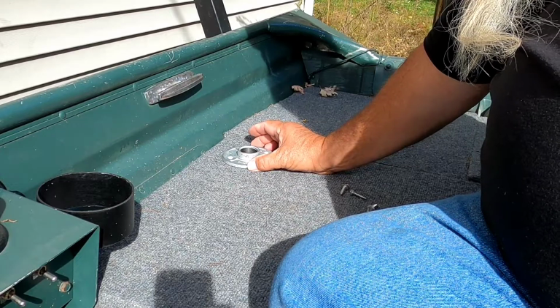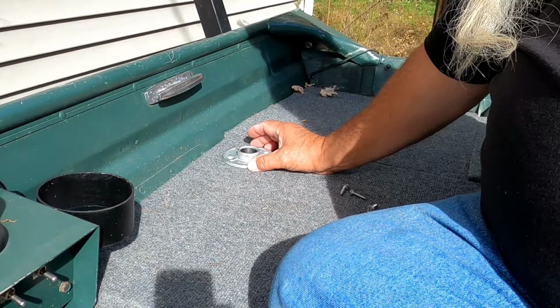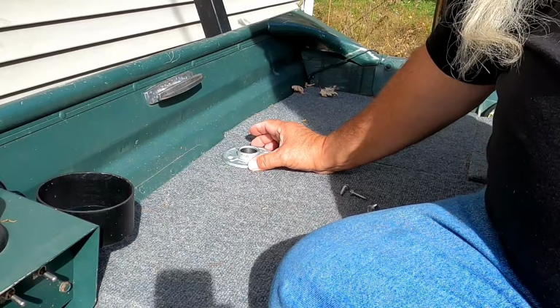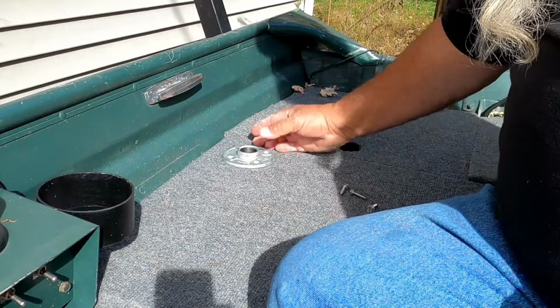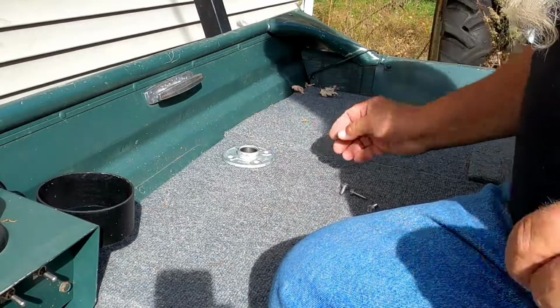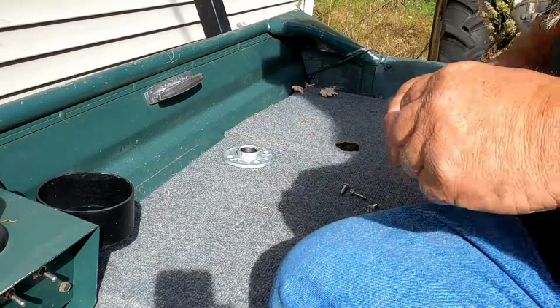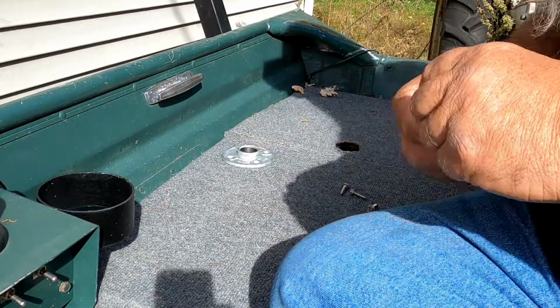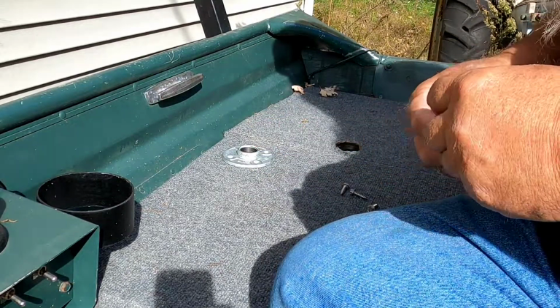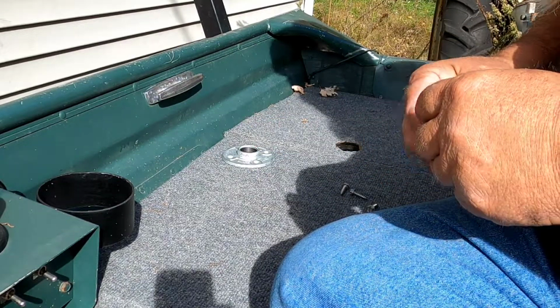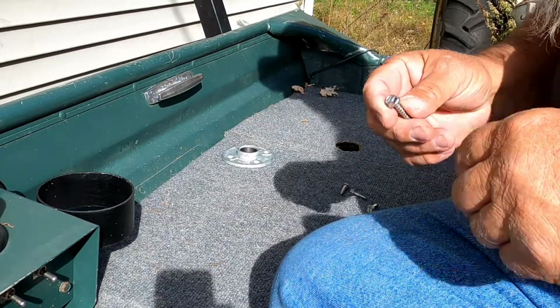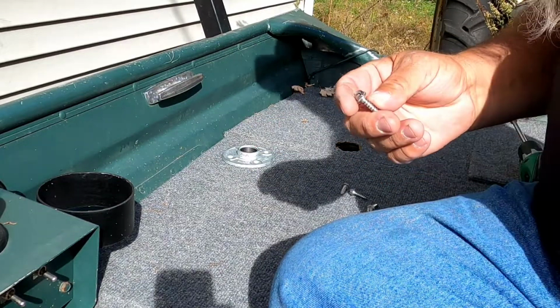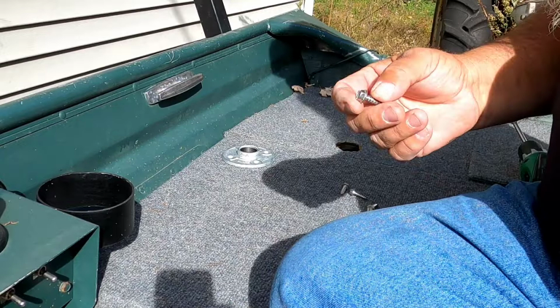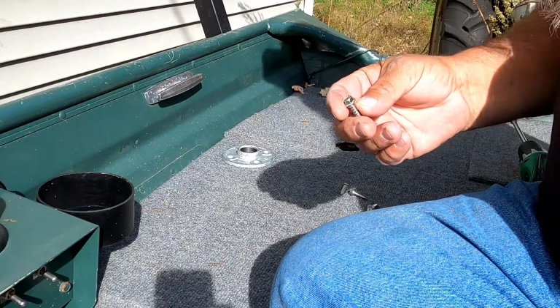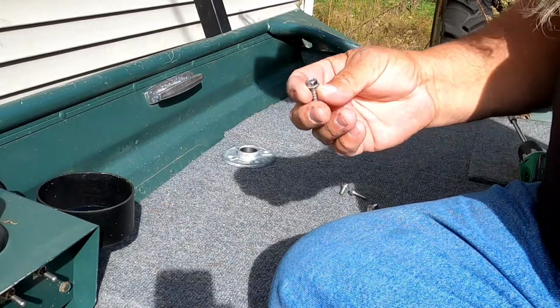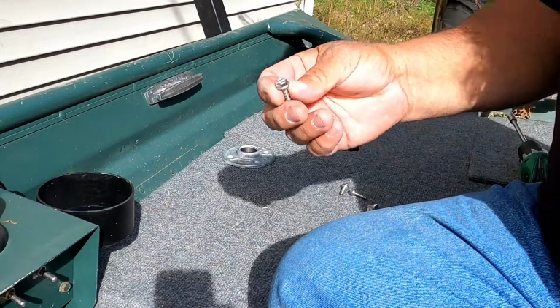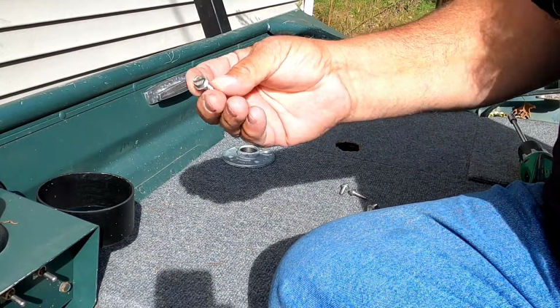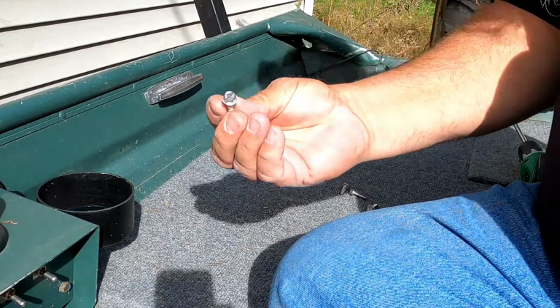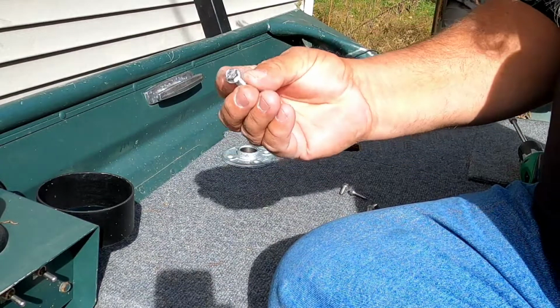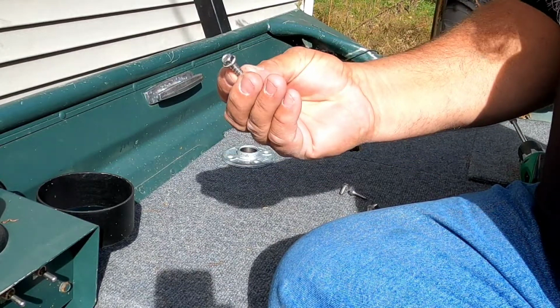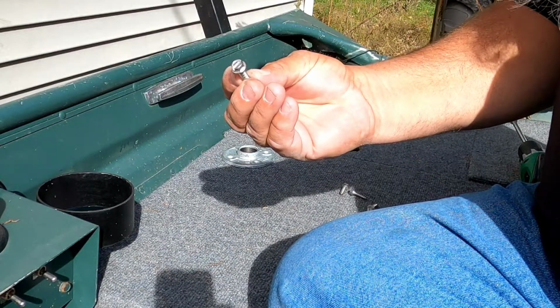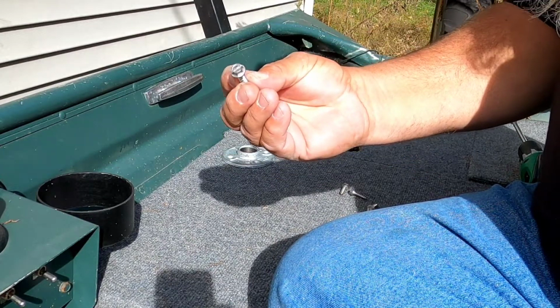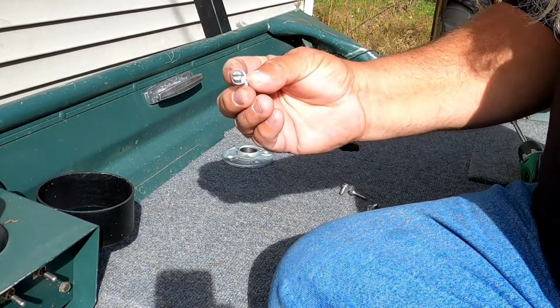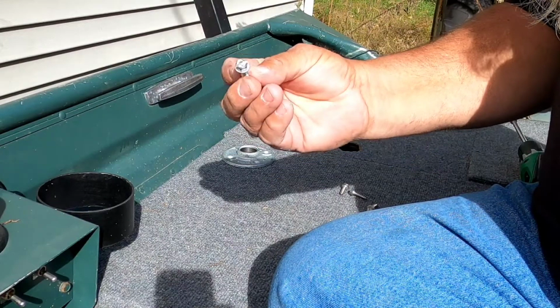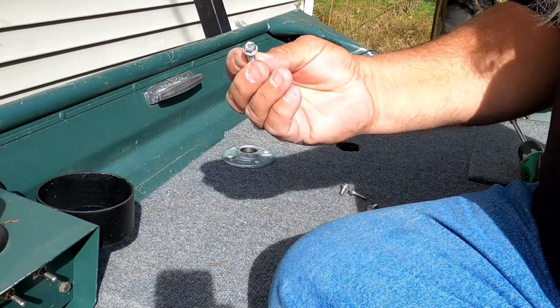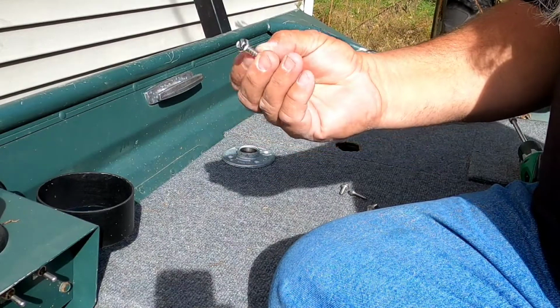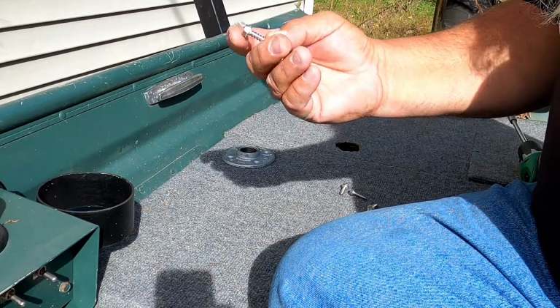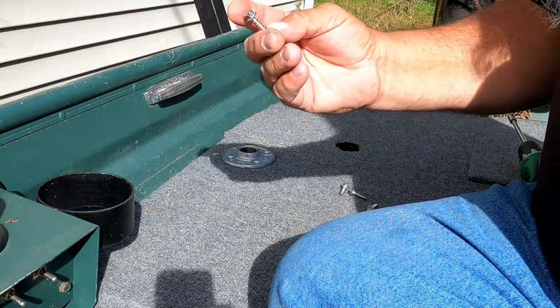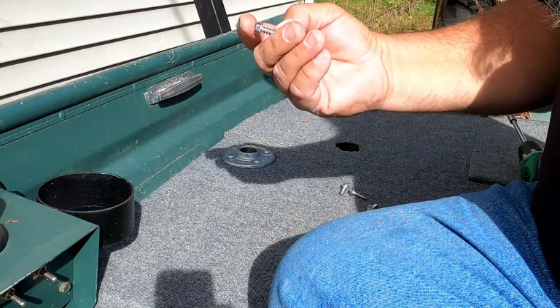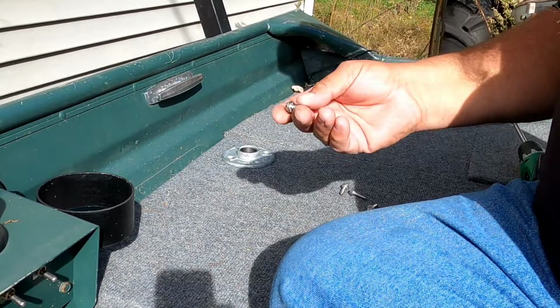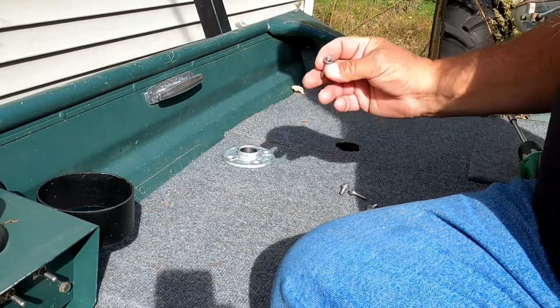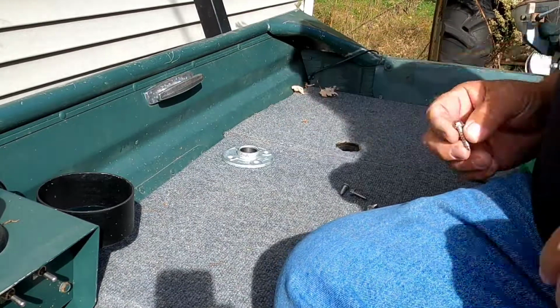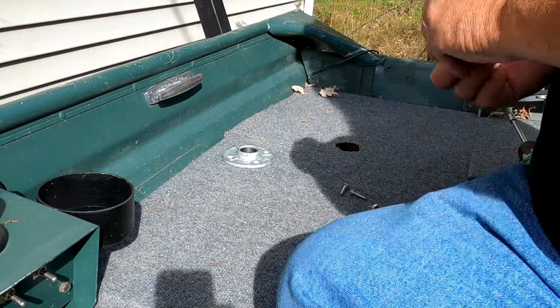At our local farm and home I was trying to find some flathead stainless steel screws to screw it down with. They didn't have any, so I ended up getting these right here. They're stainless steel so they'll work.